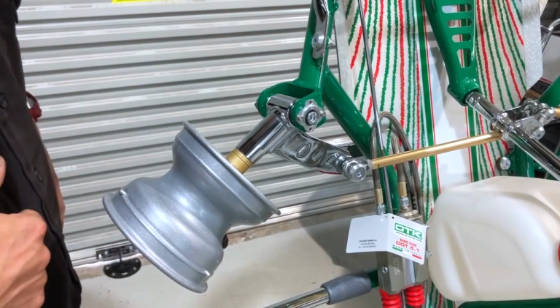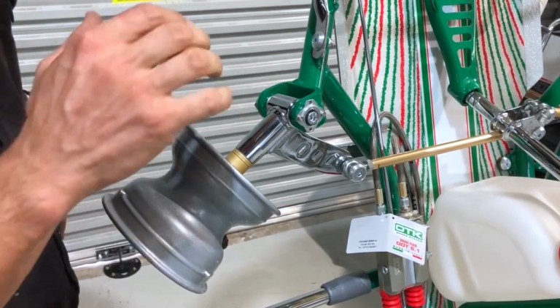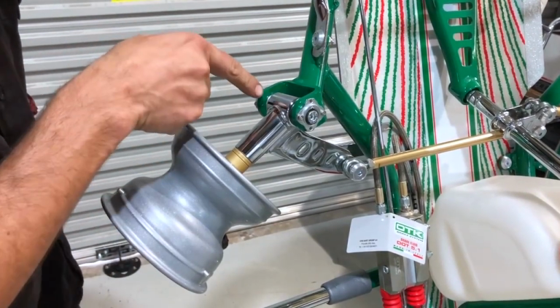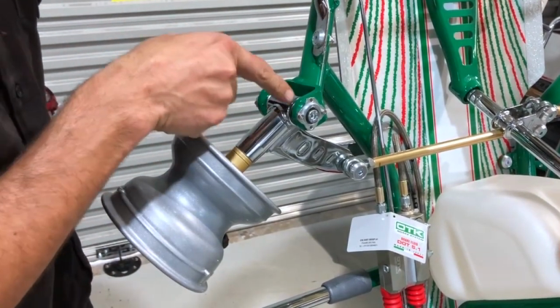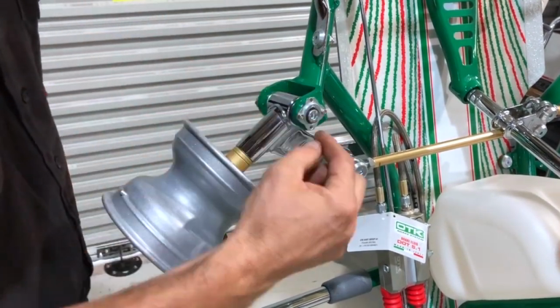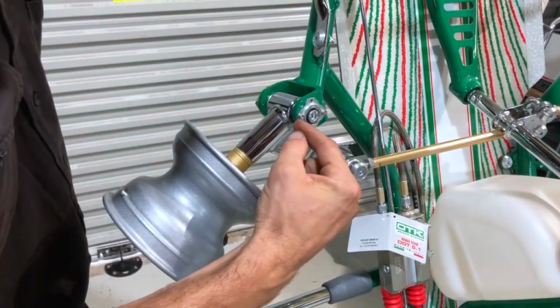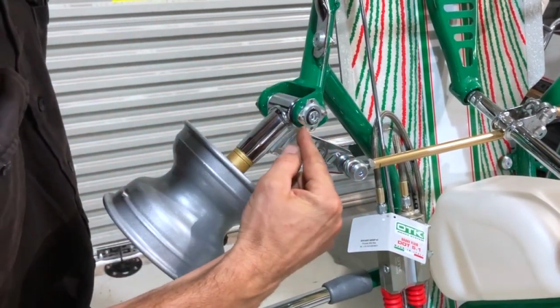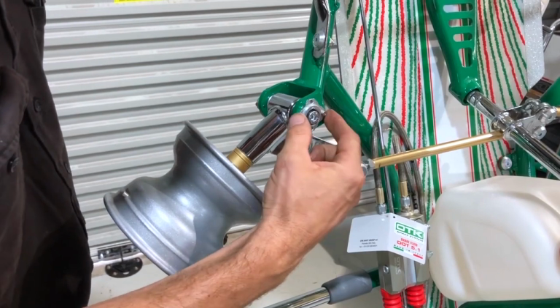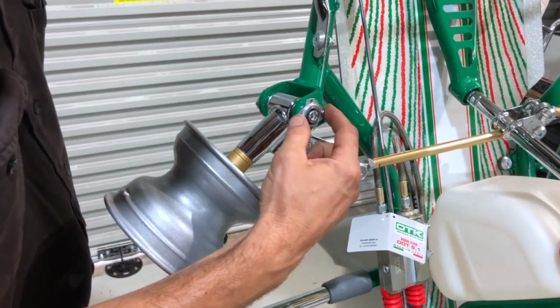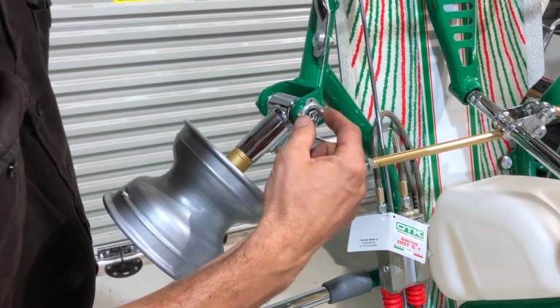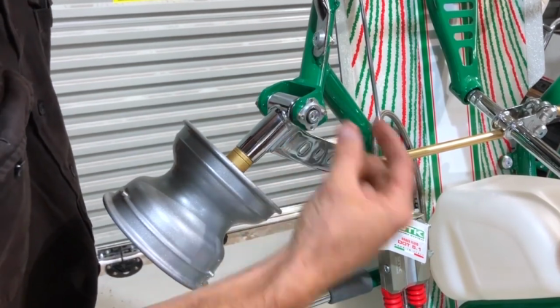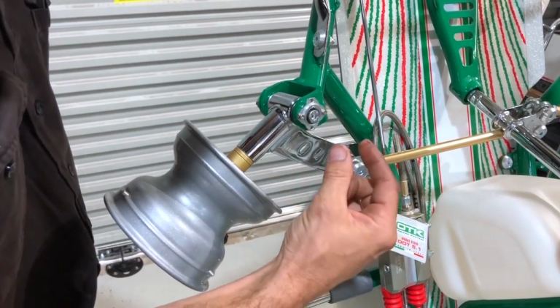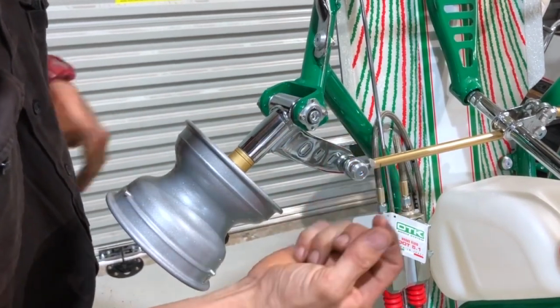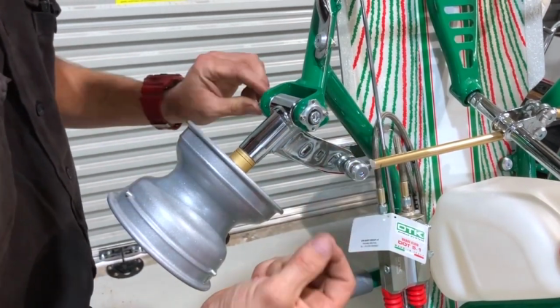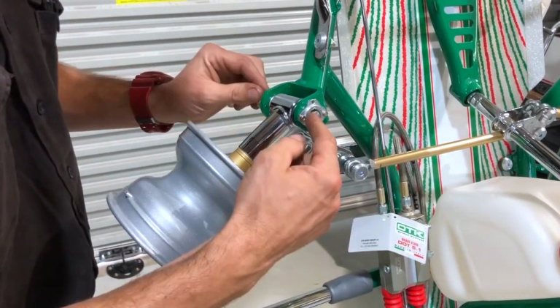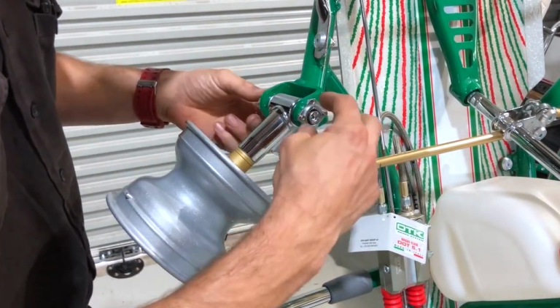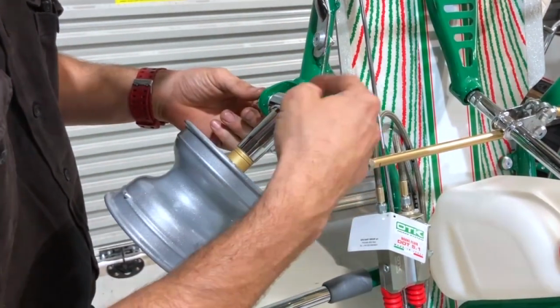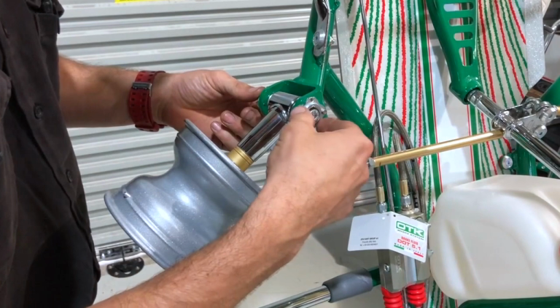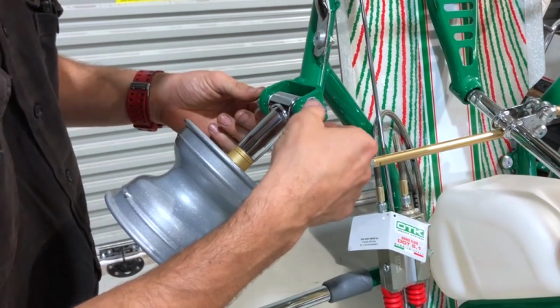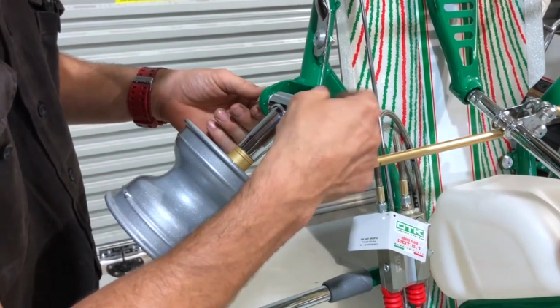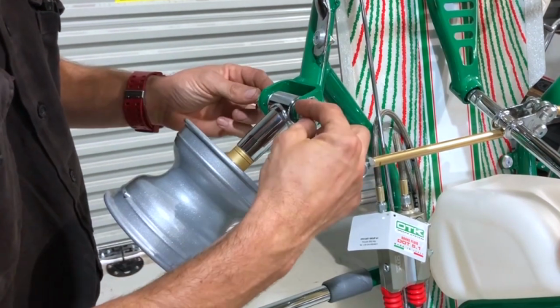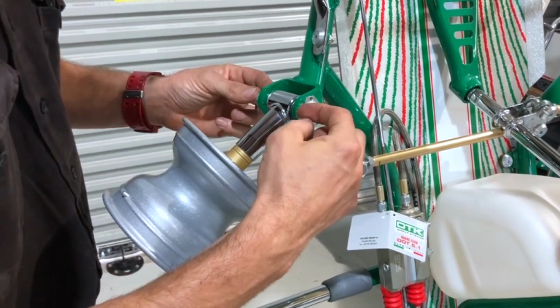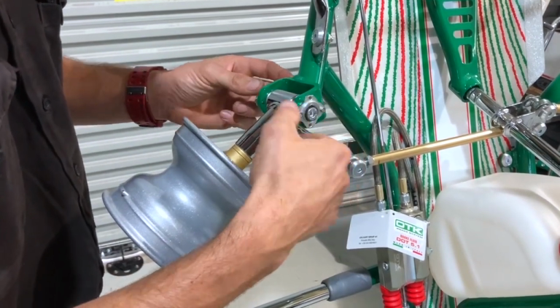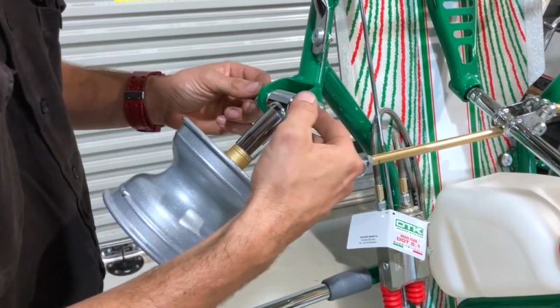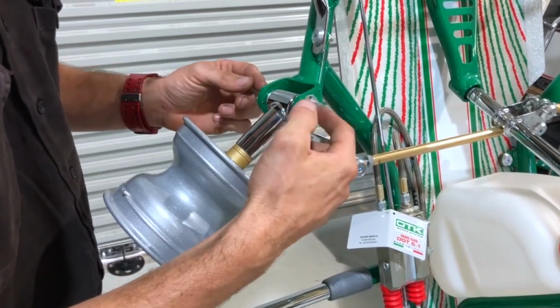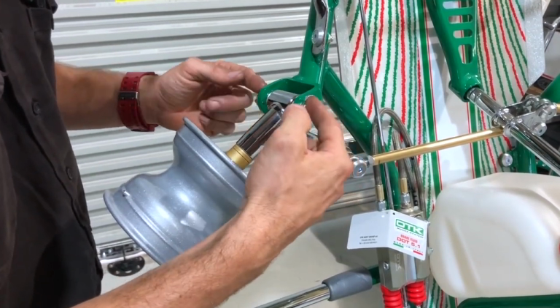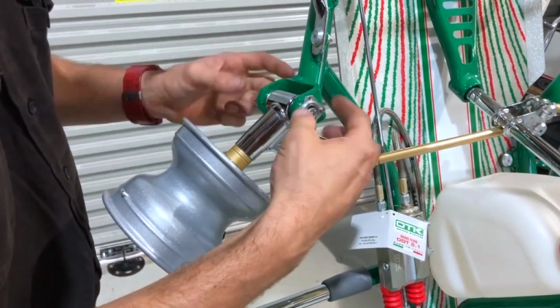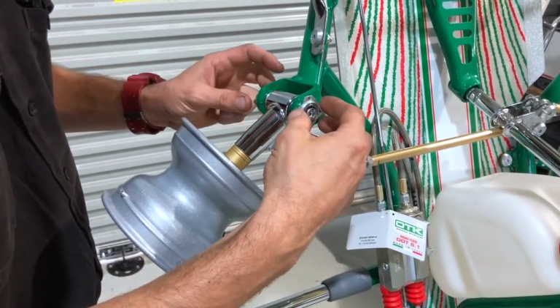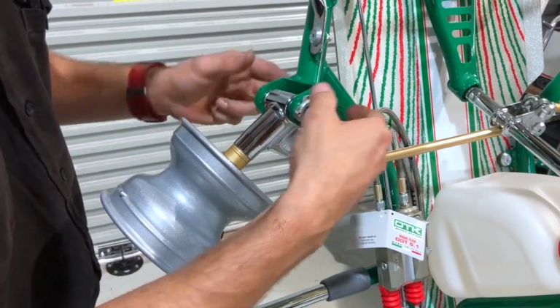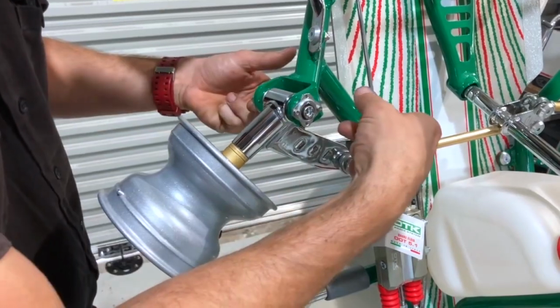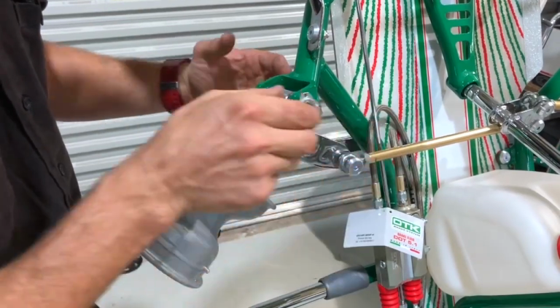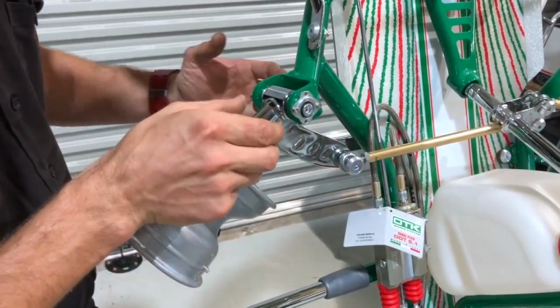Here is the caster camber adjuster again. You undo those screws, loosen this bolt, then you can rotate those around to increase or decrease the caster, and also change your camber — negative or positive.